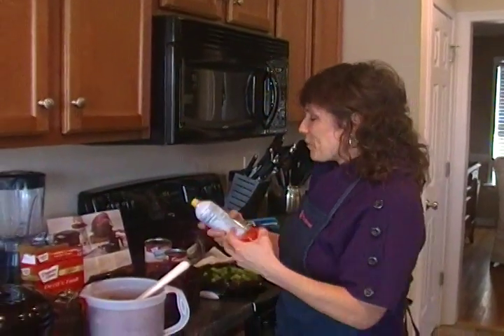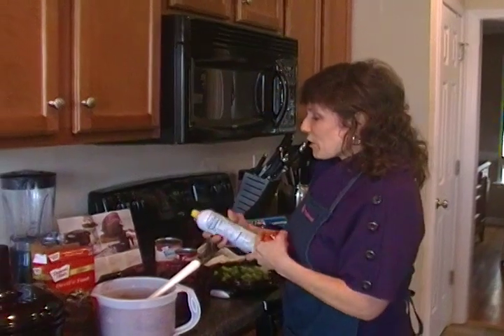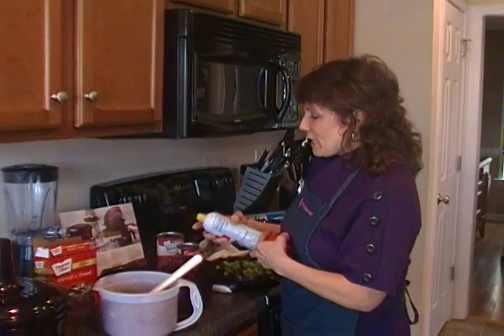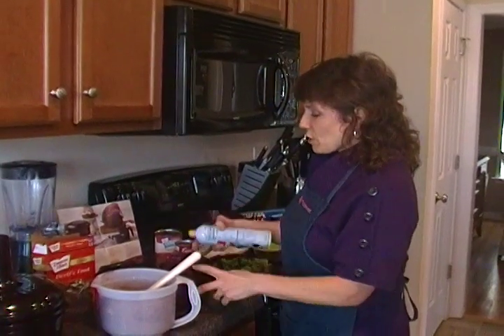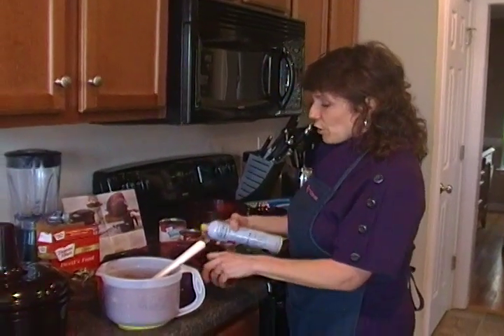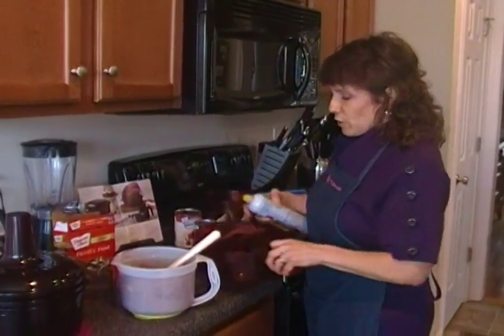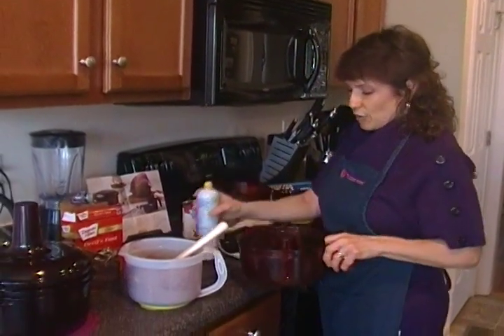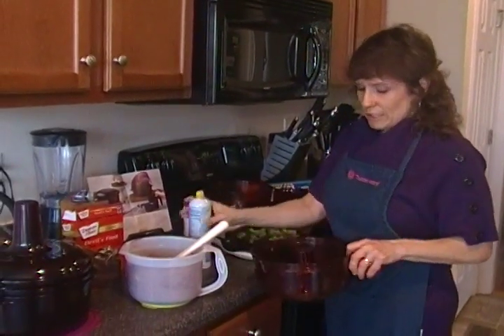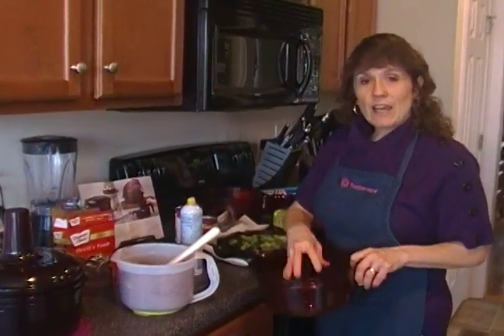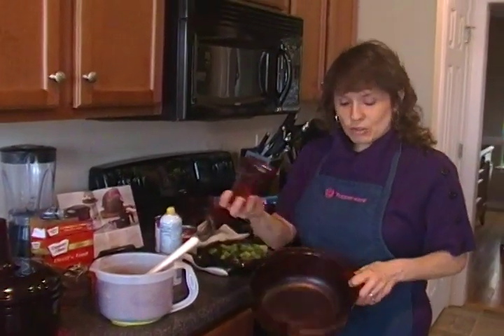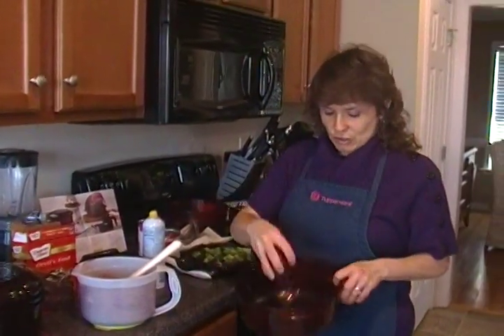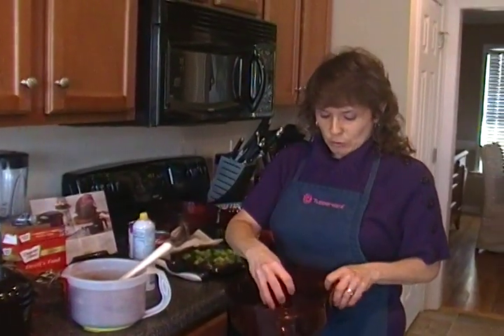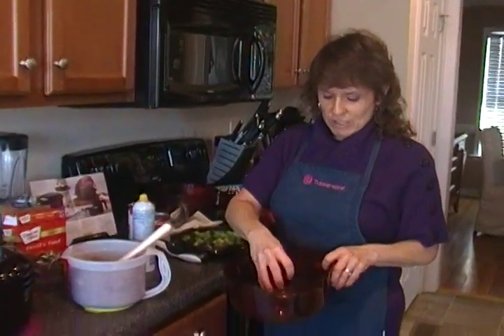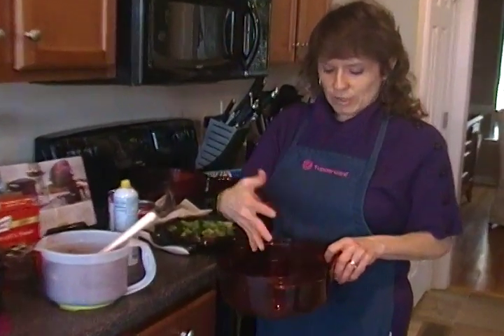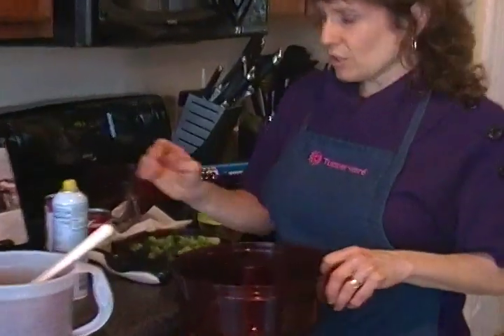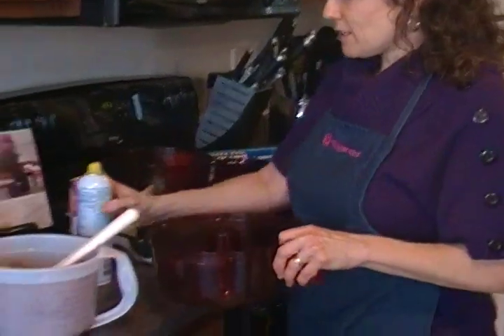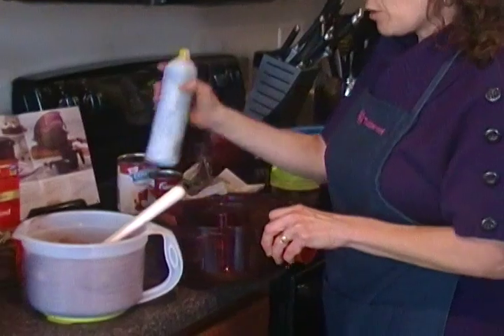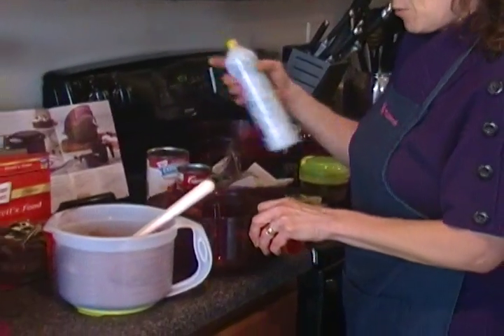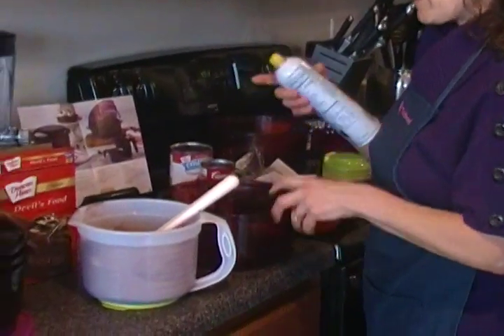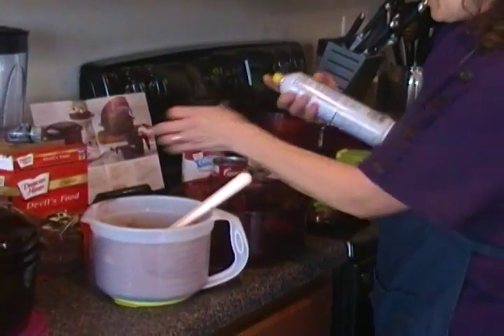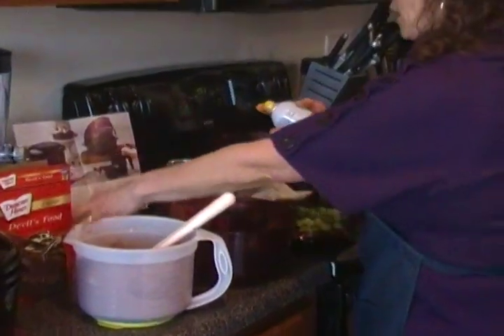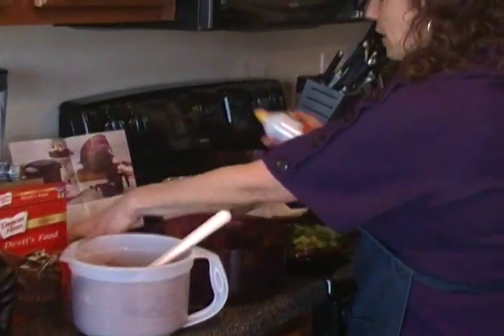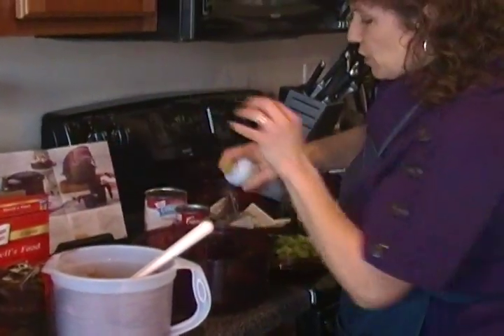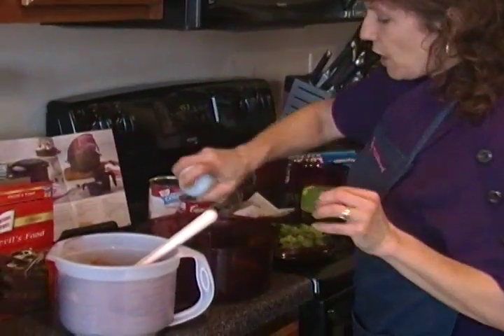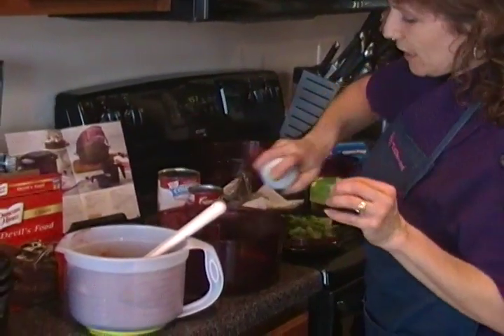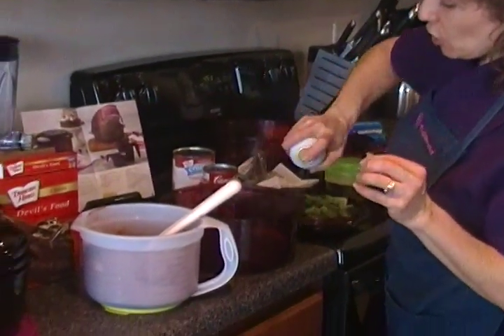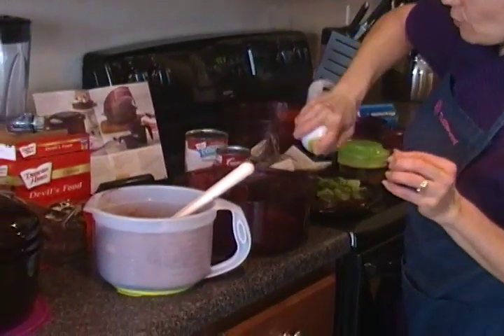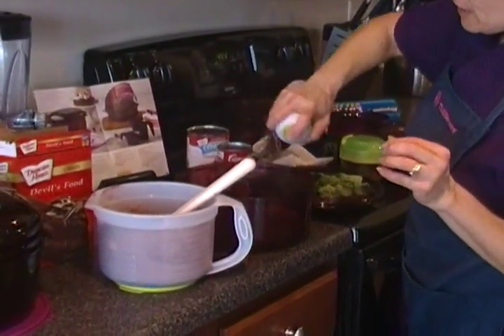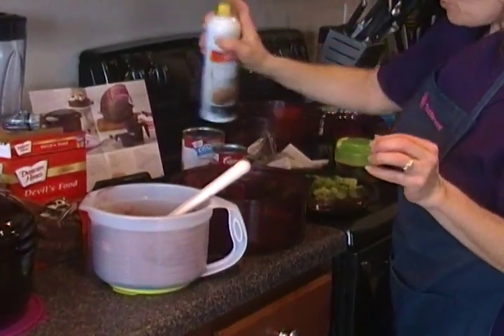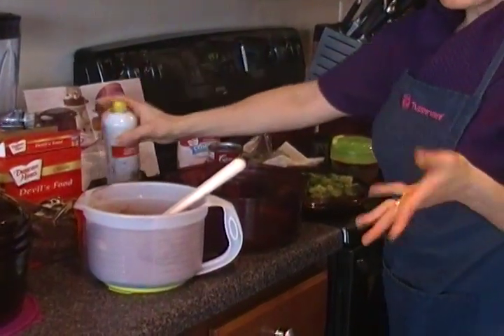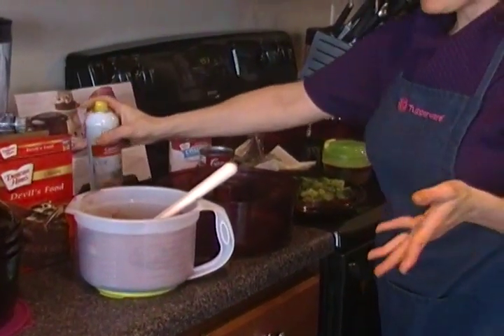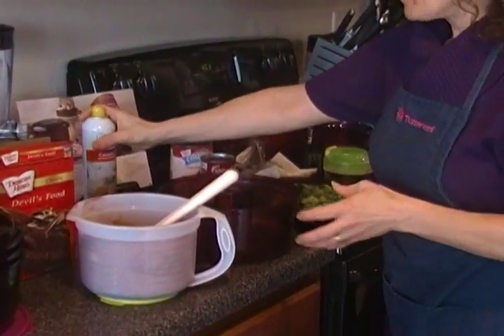We're going to use our 3-quart casserole. In it I have inserted this cone — it just sits right there, nests on there. We're going to spray it; that's my insurance policy so it always comes out really great.